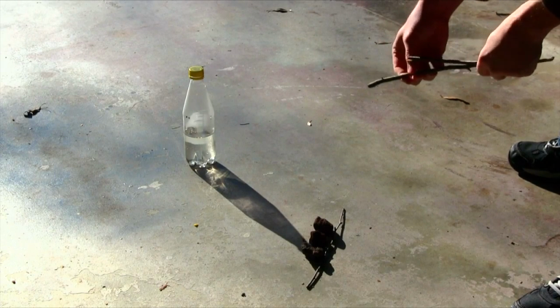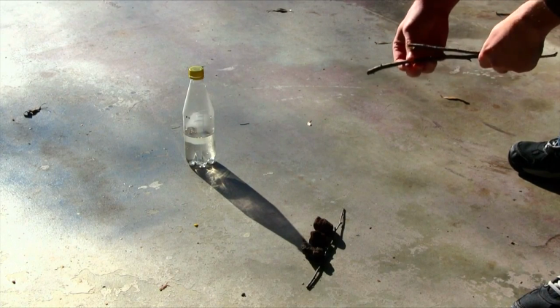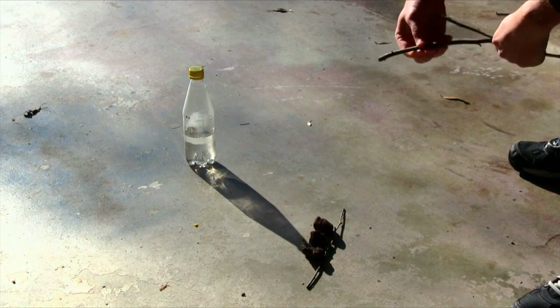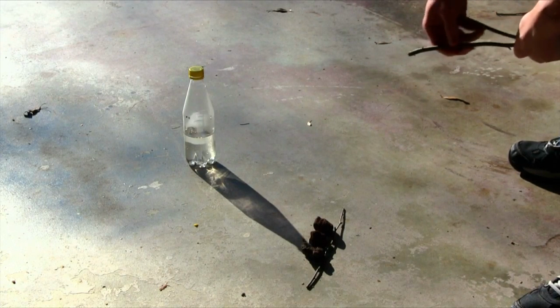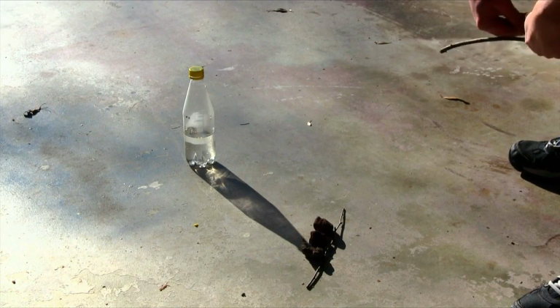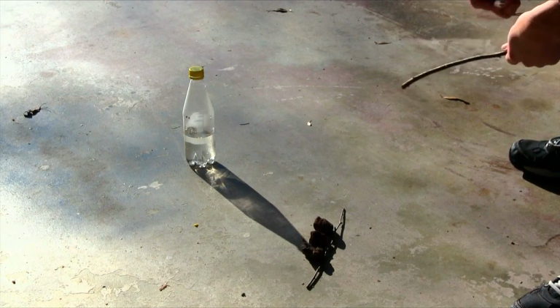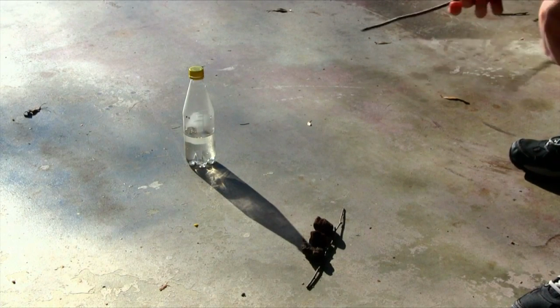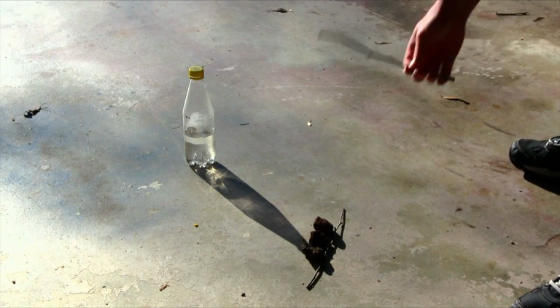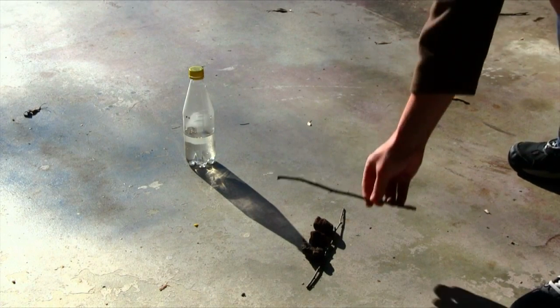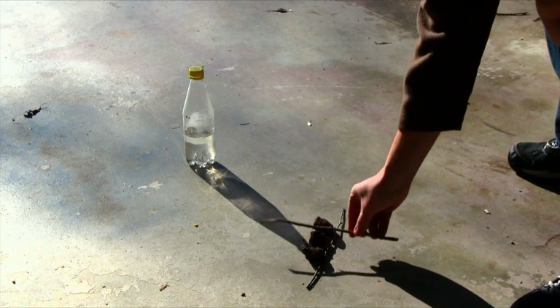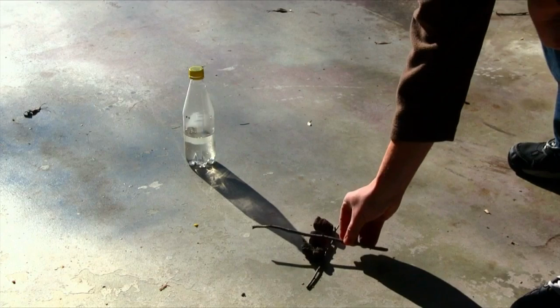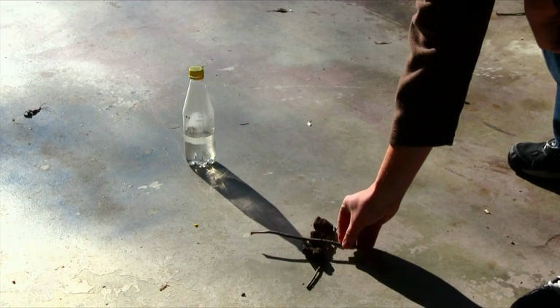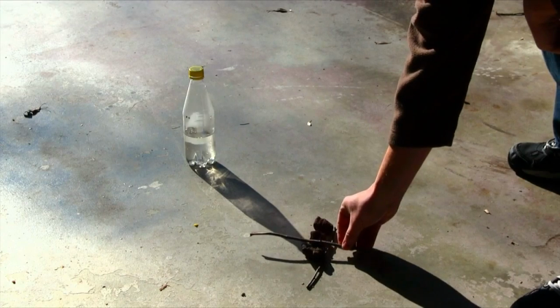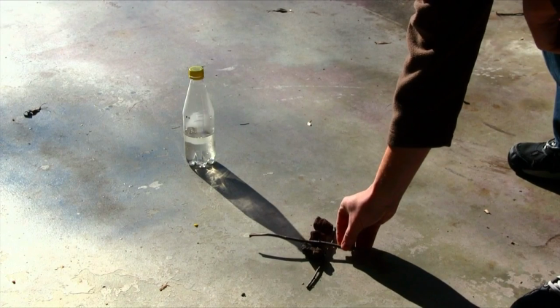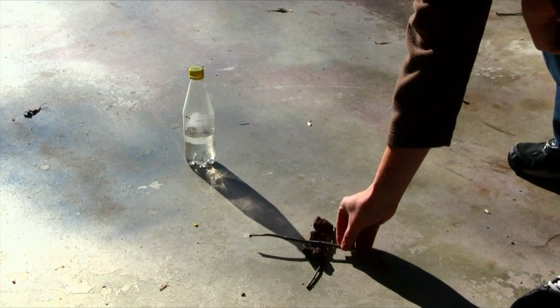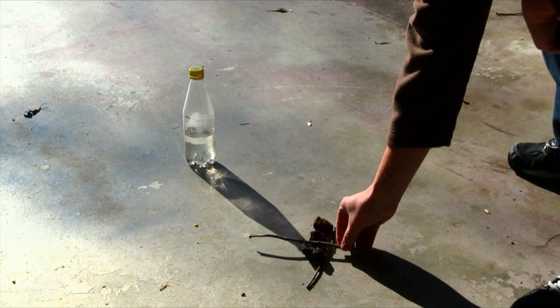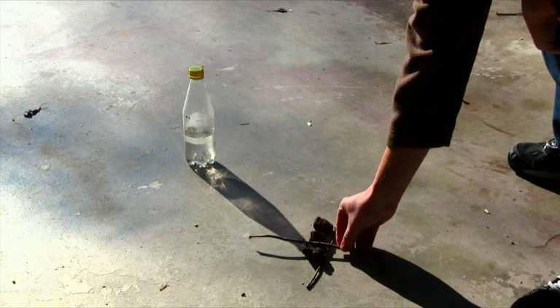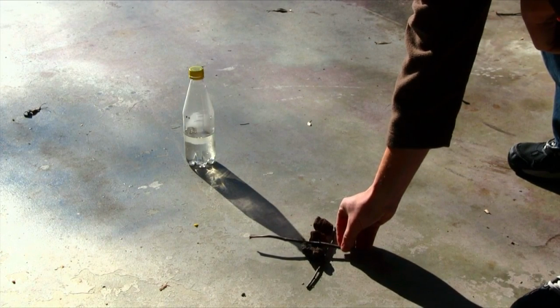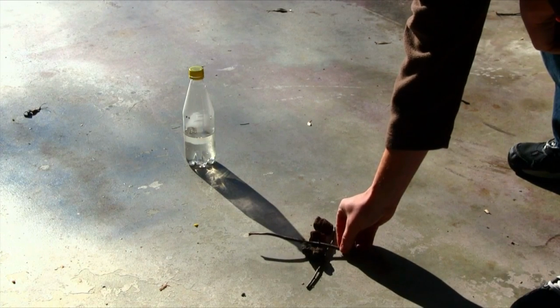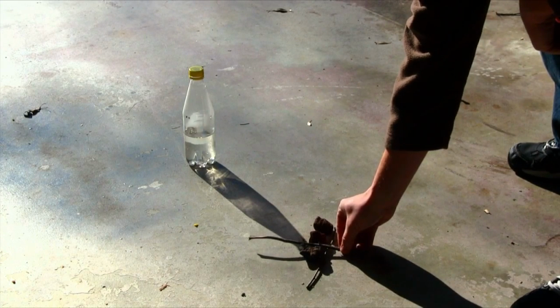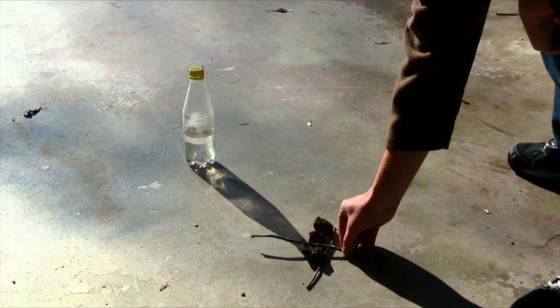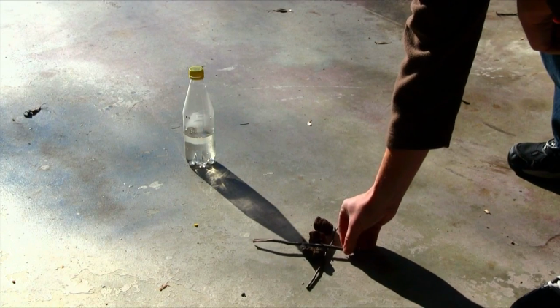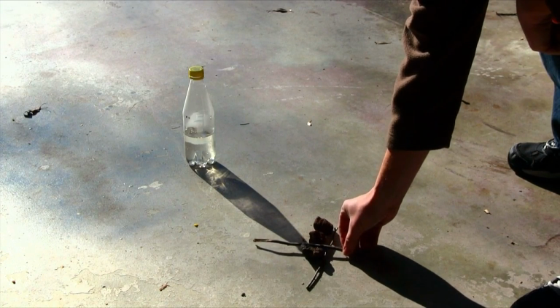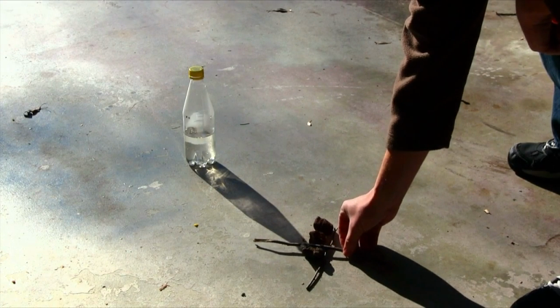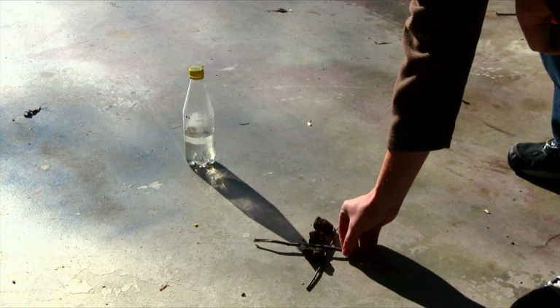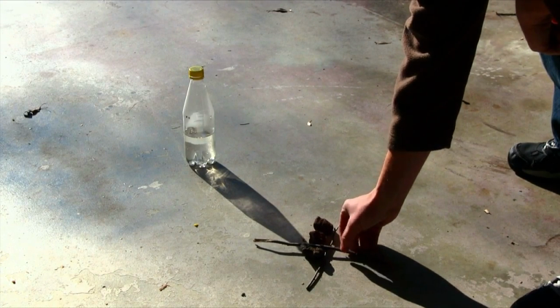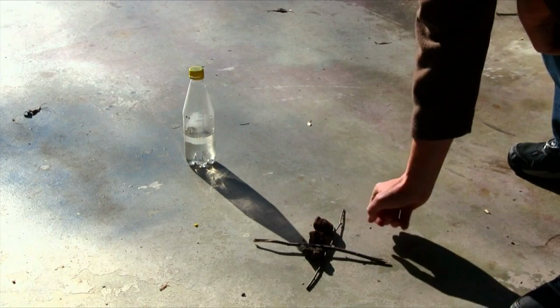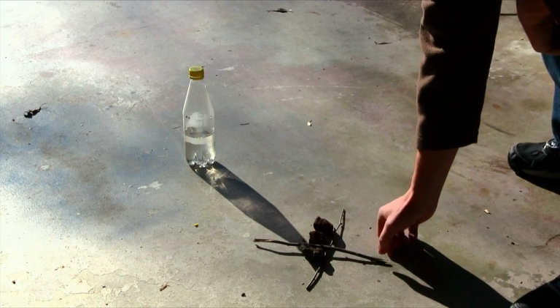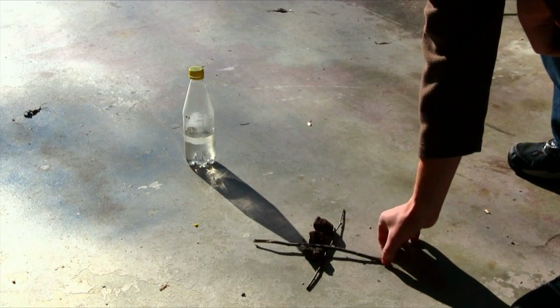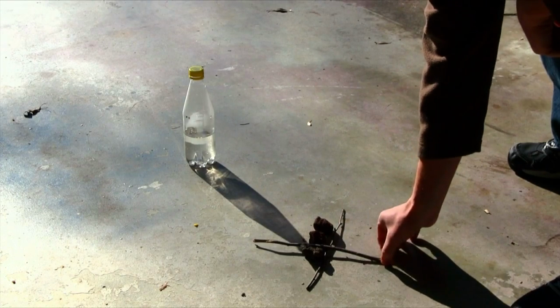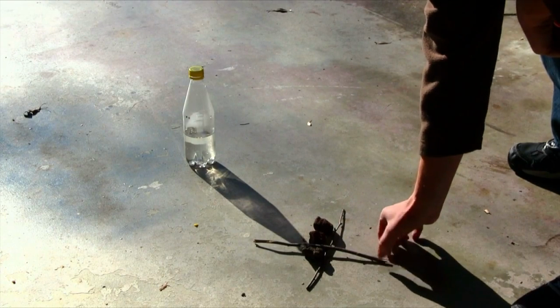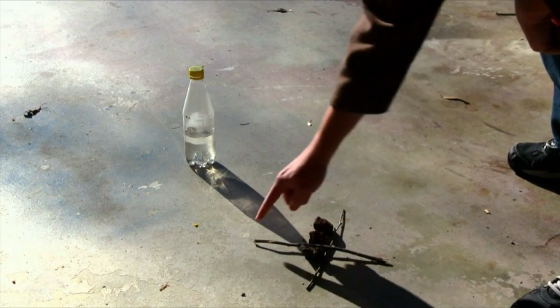Take another stick and place it perpendicular to the existing east-west line. This stick will give you the directions of north and south. The south is closest to the stick casting the shadow.